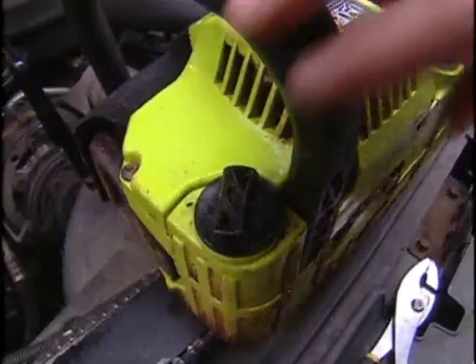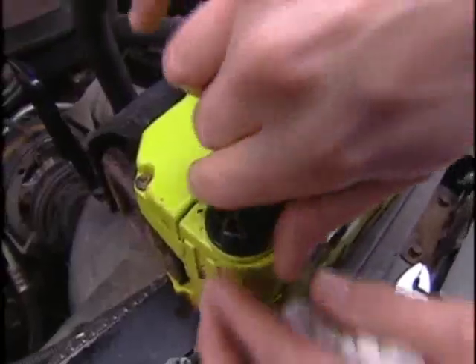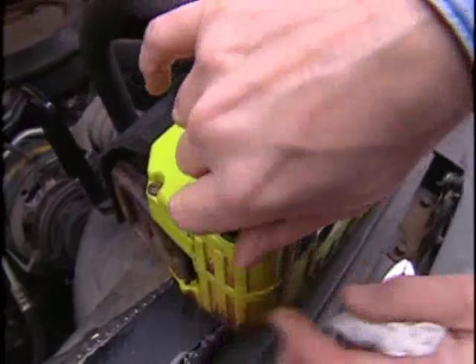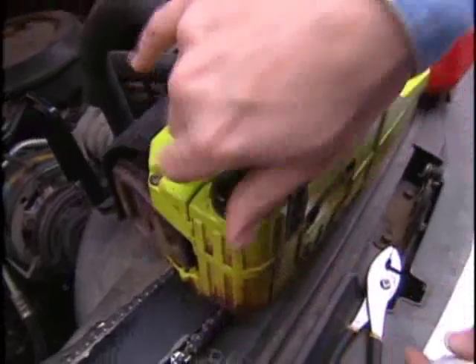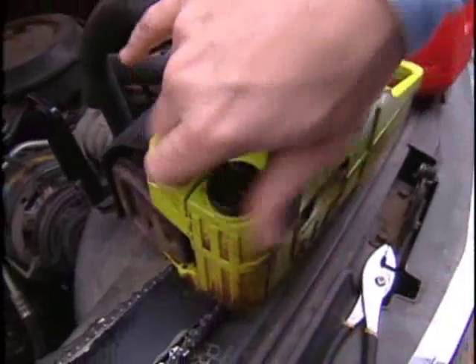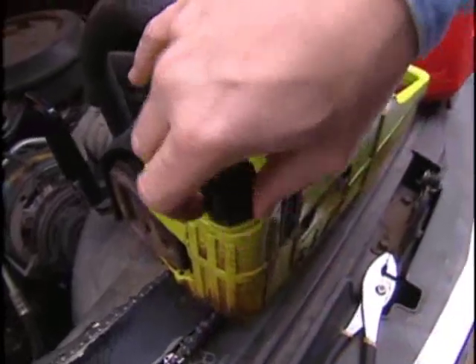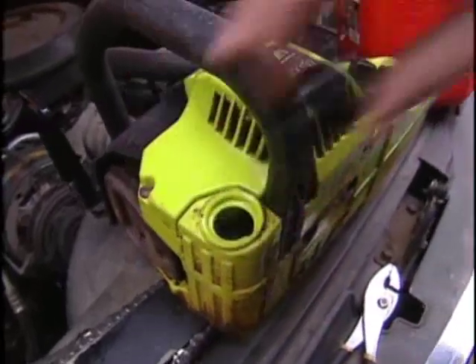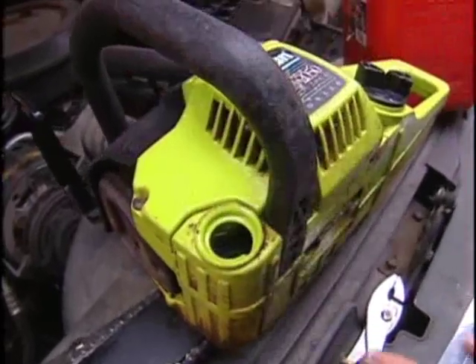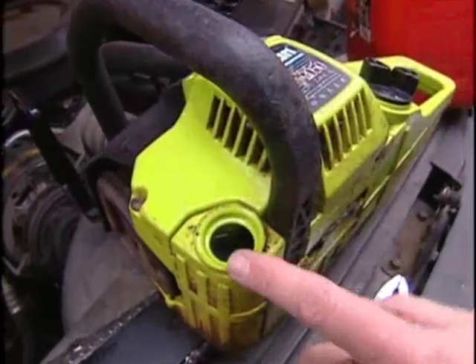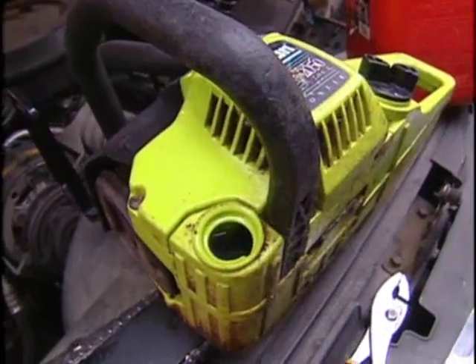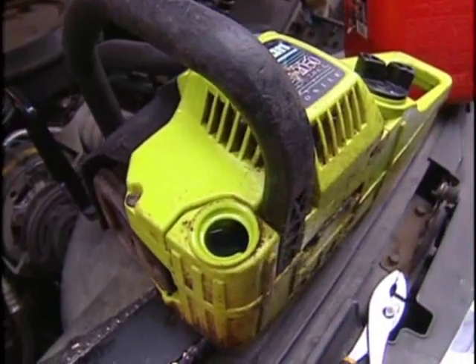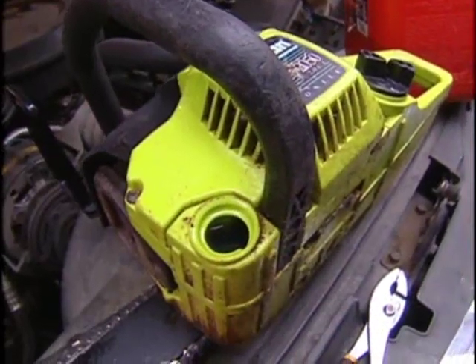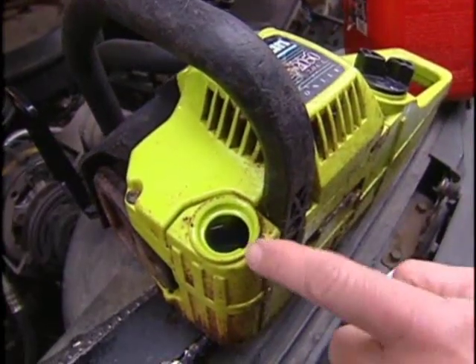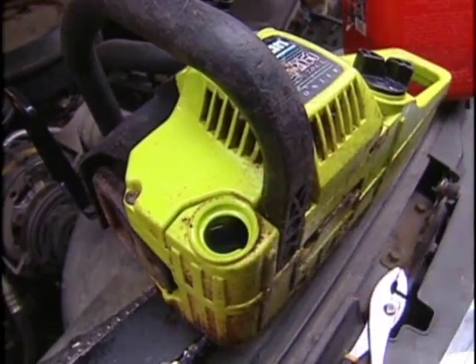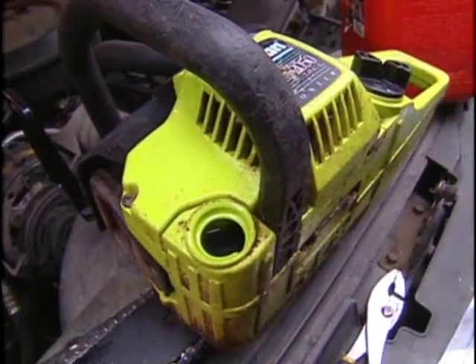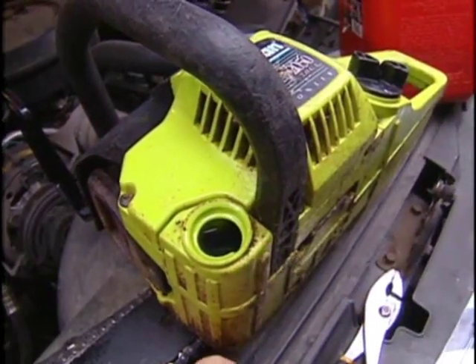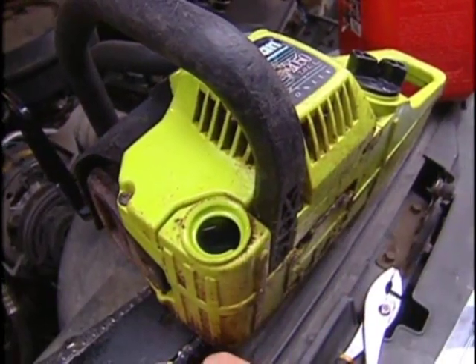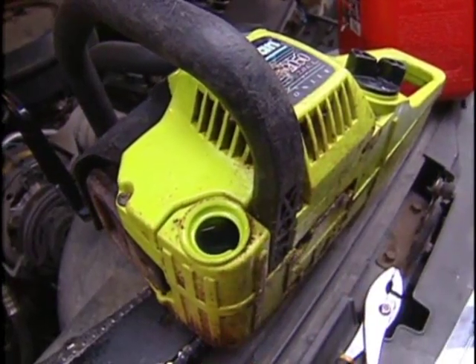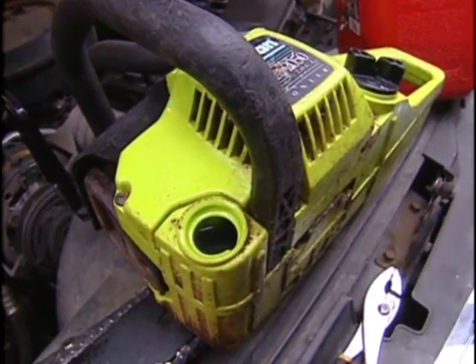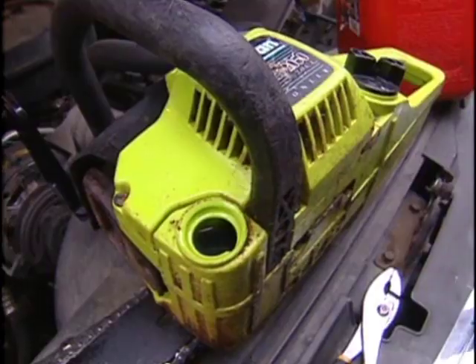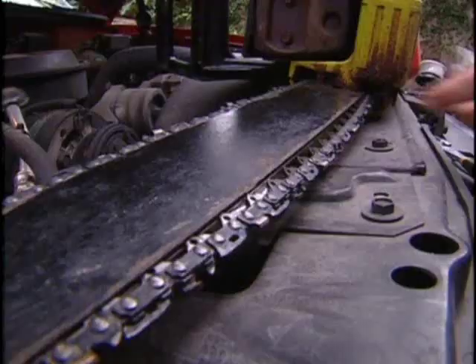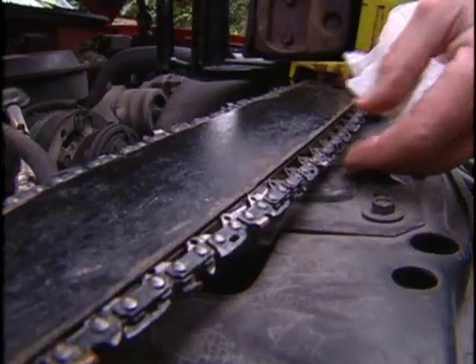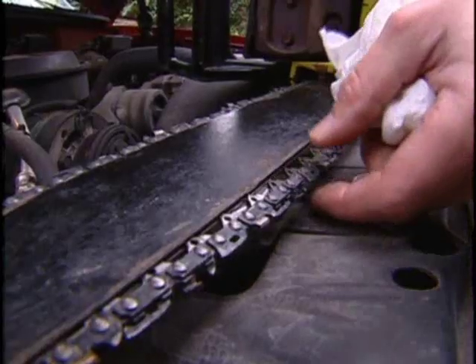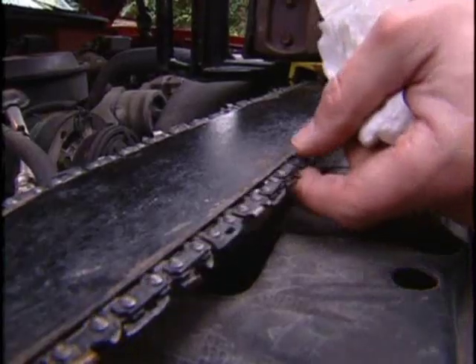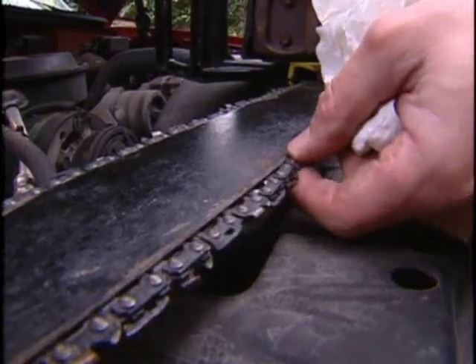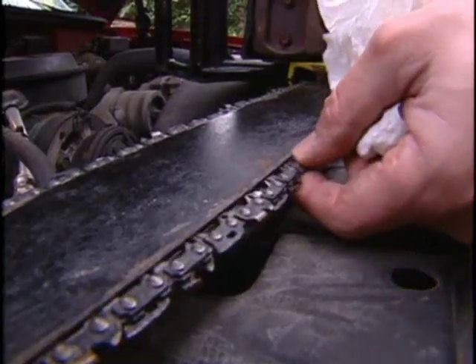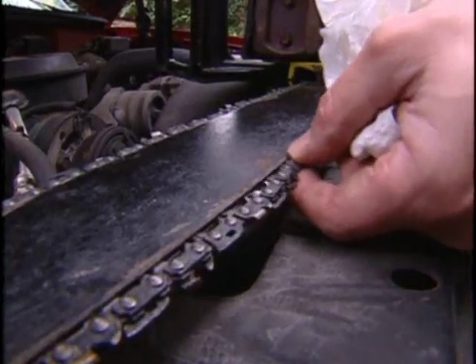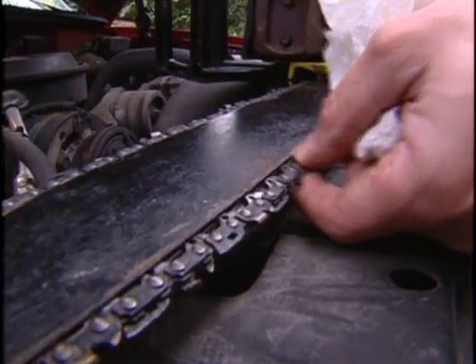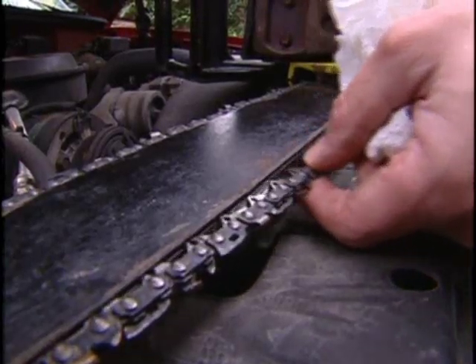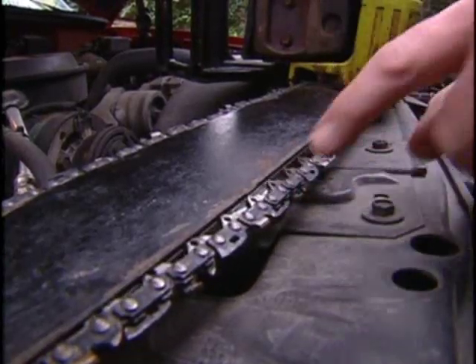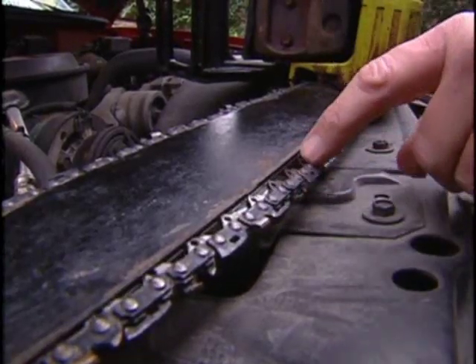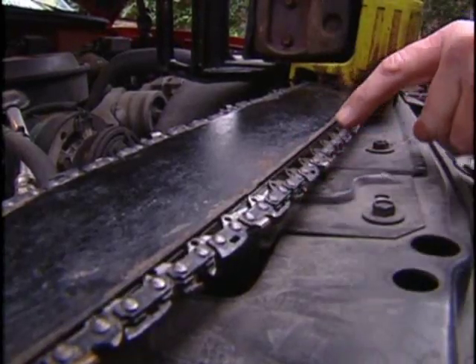Then check the oil reservoir — it's not for the engine, but it's for the chain. If you don't have any lubrication, the chain will wear out and it'll bind. You don't want the chain binding. The lubrication will make it smooth and keep it from rusting.